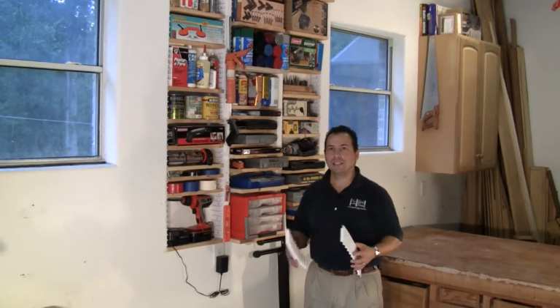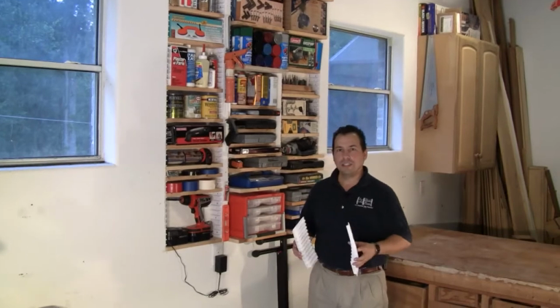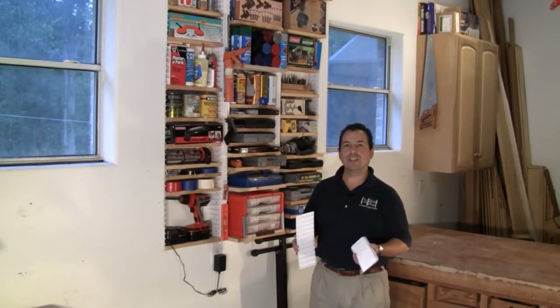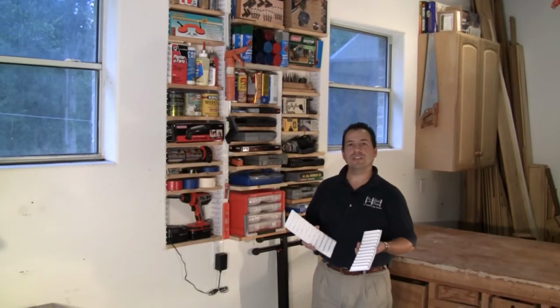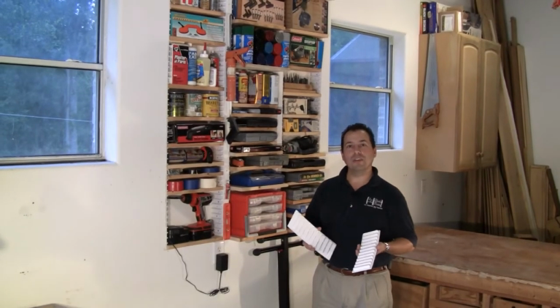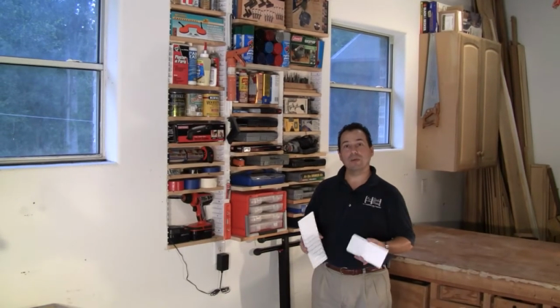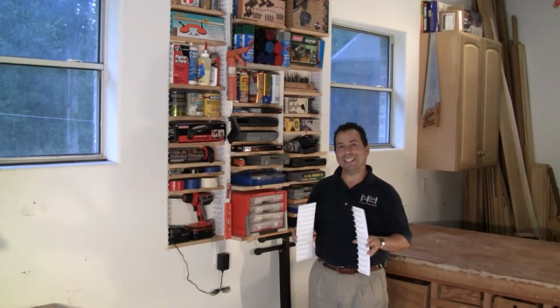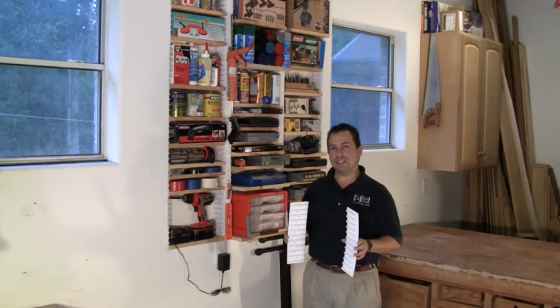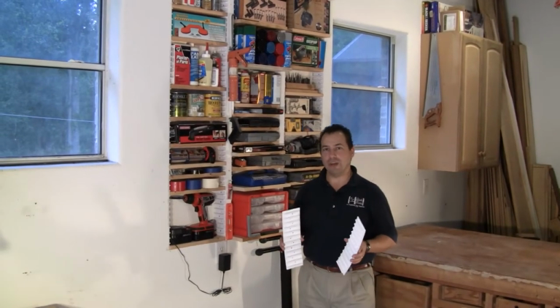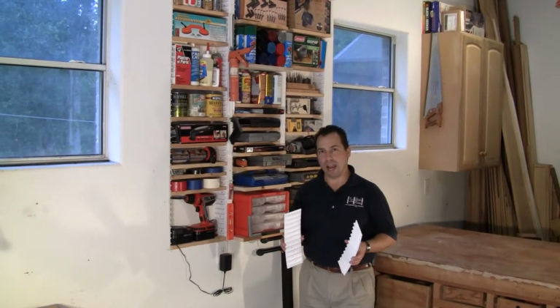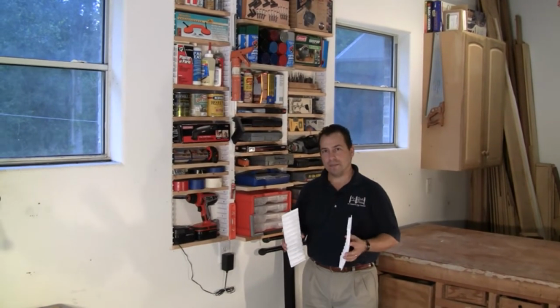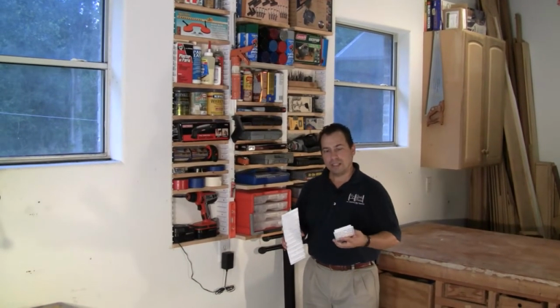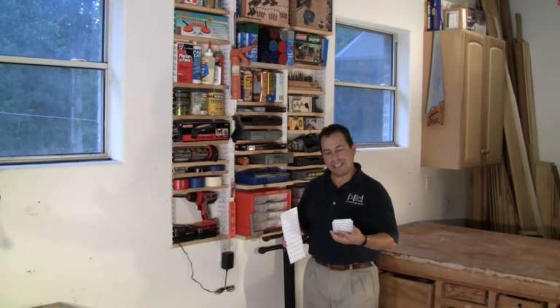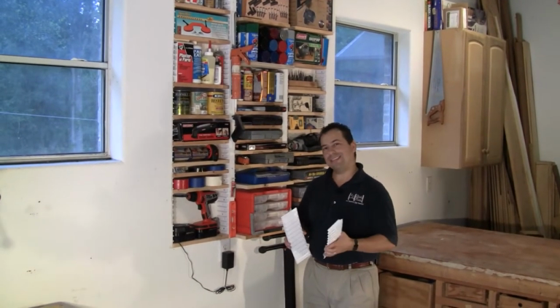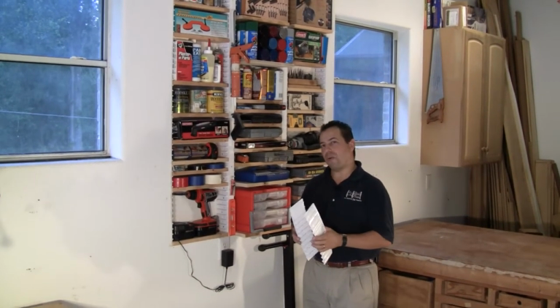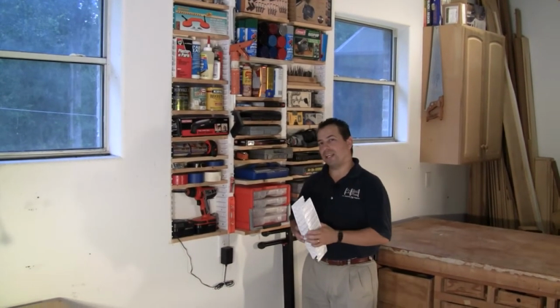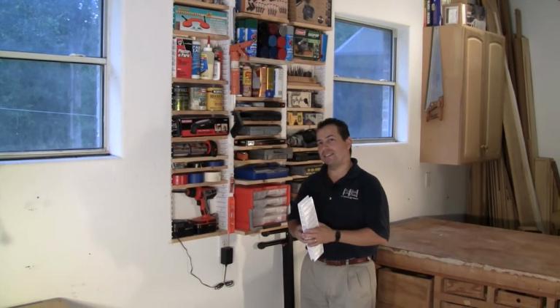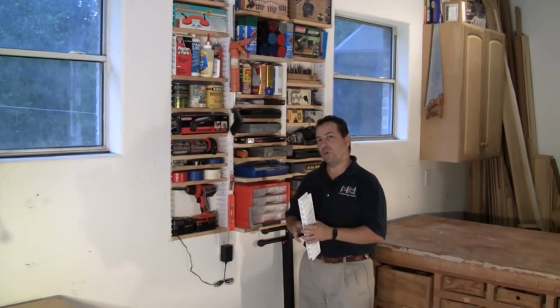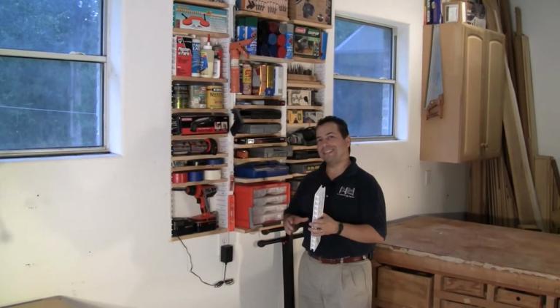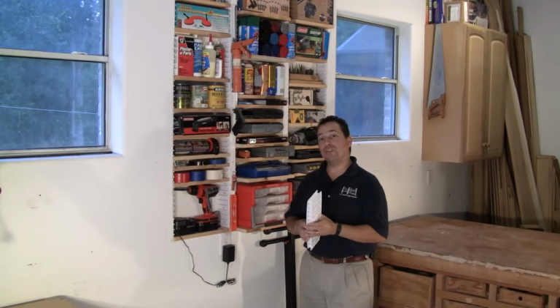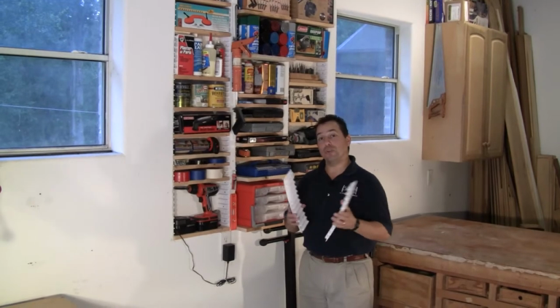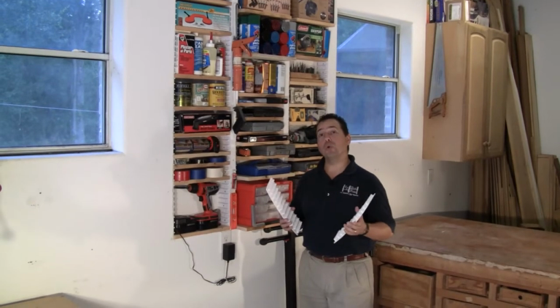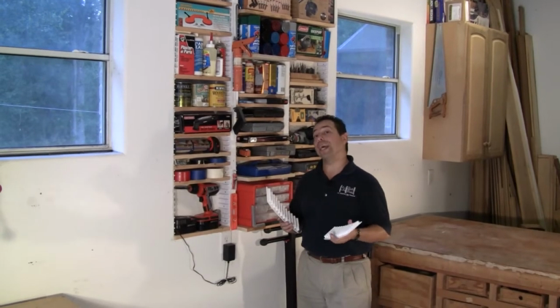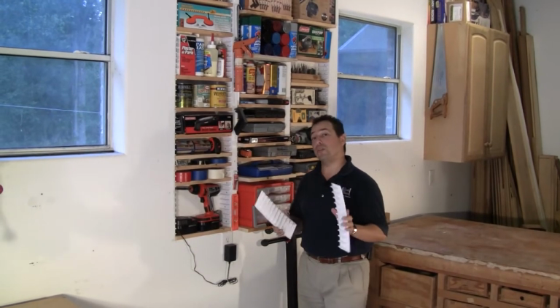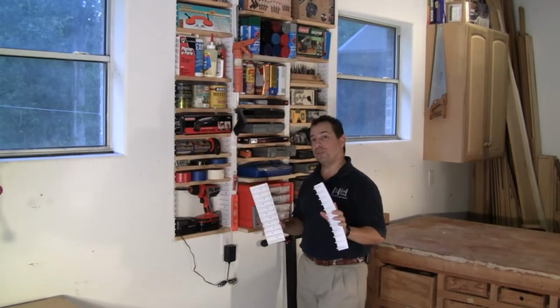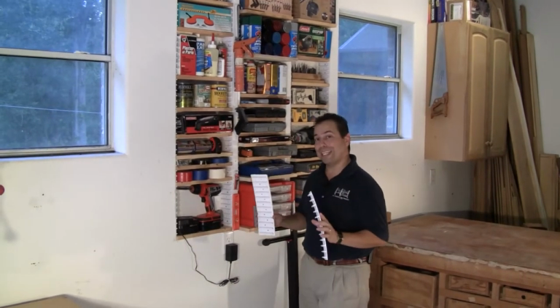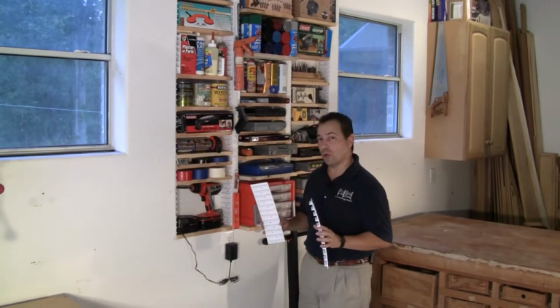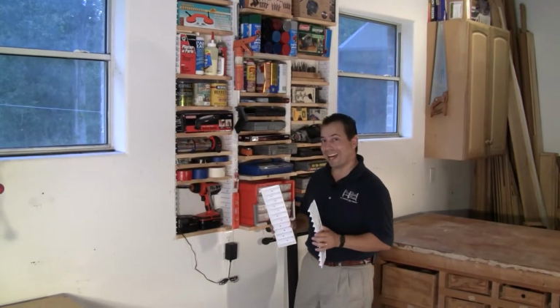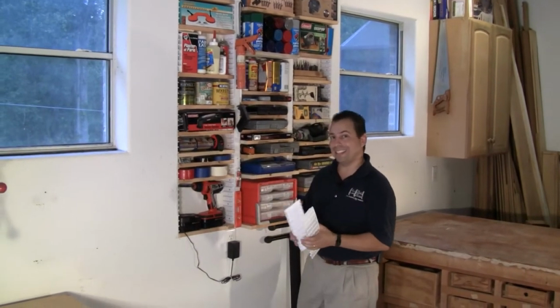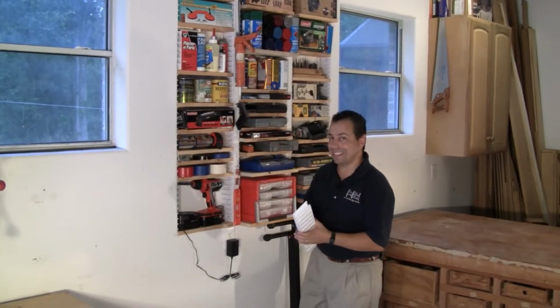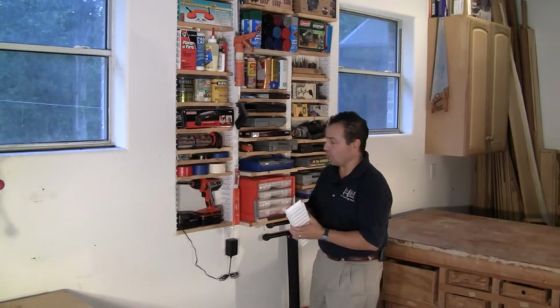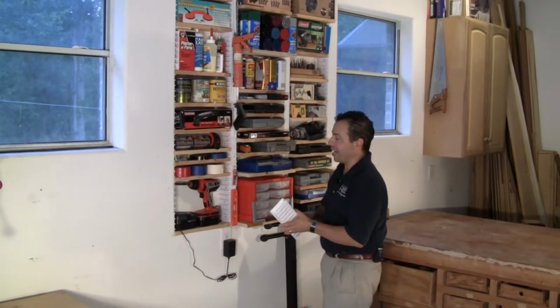Eugene Segovia here with the EZ Stud Rack. The EZ Stud Rack is an organizational tool that helps you get organized and stay organized.